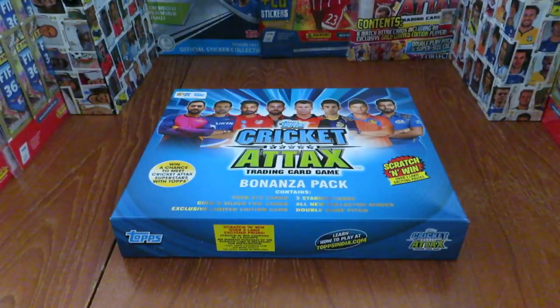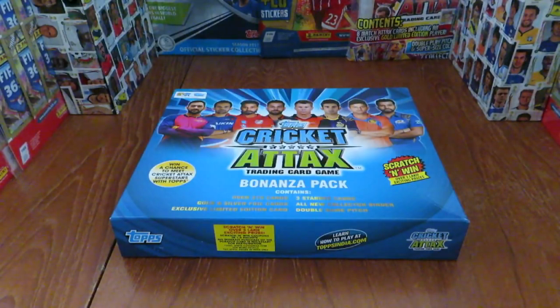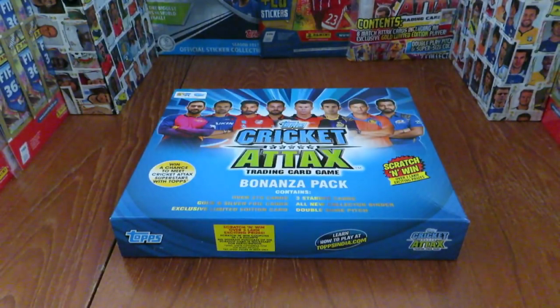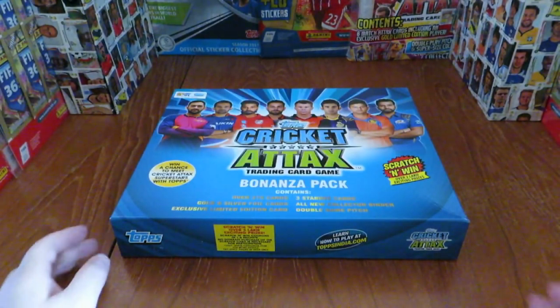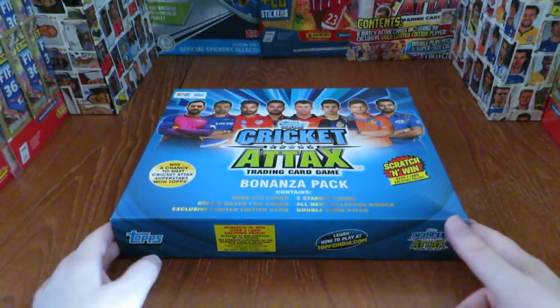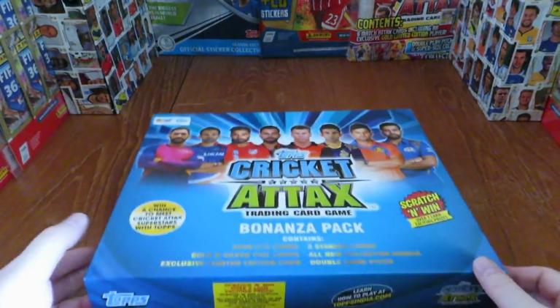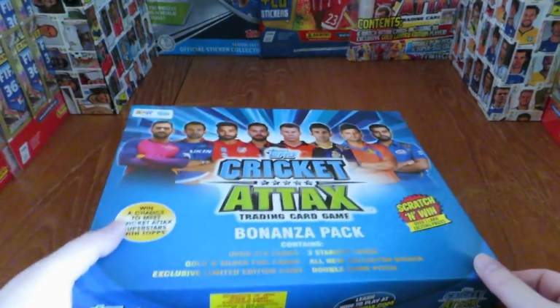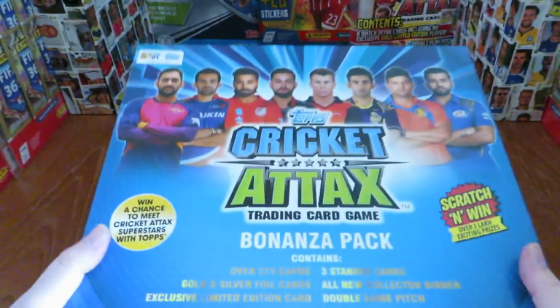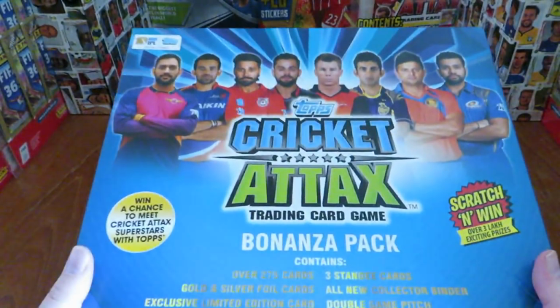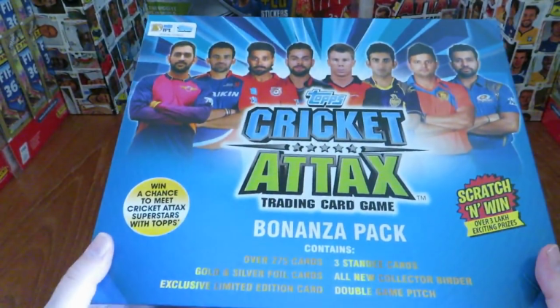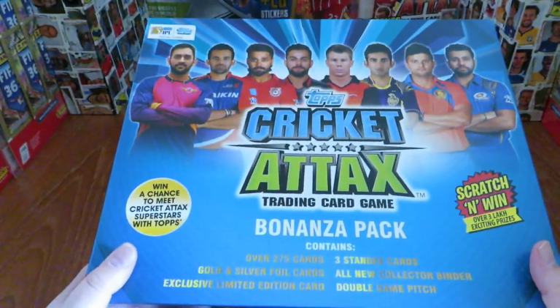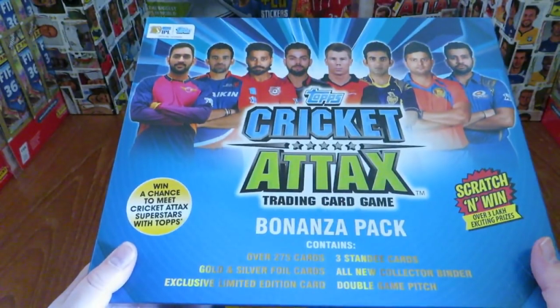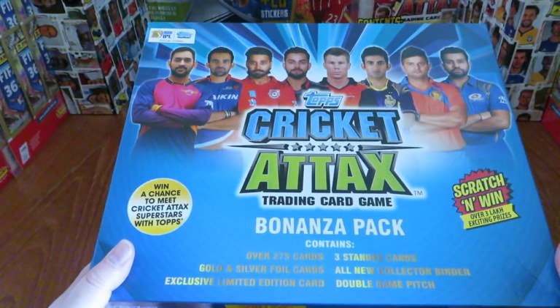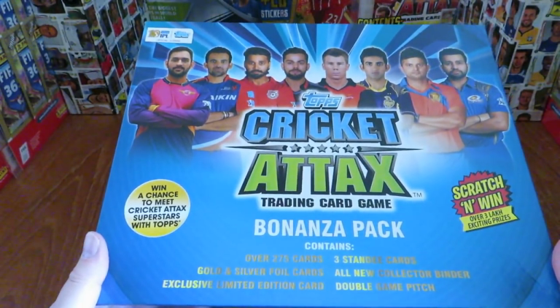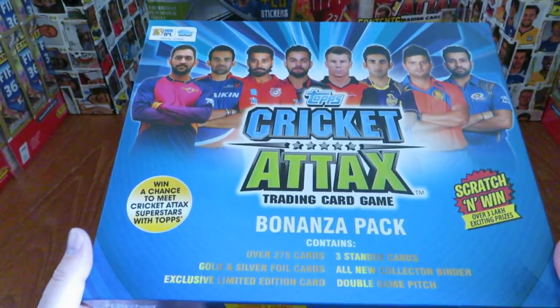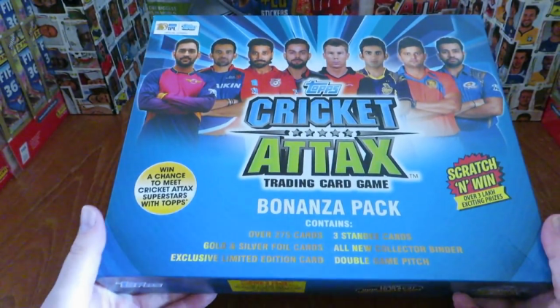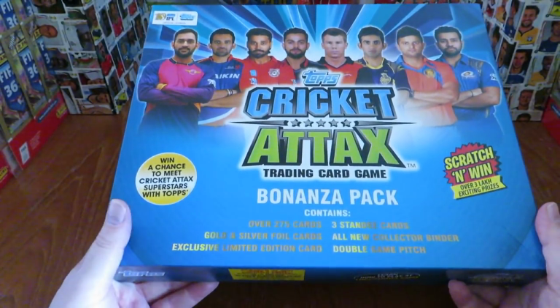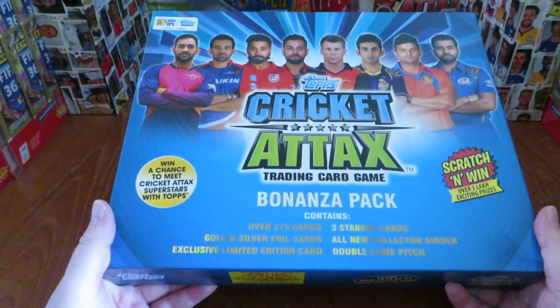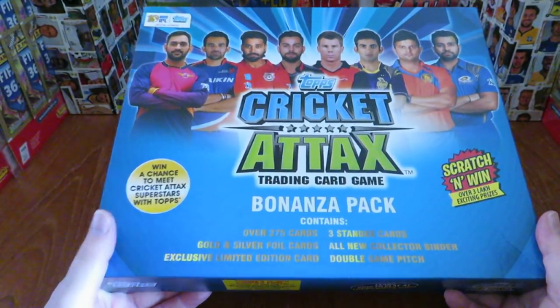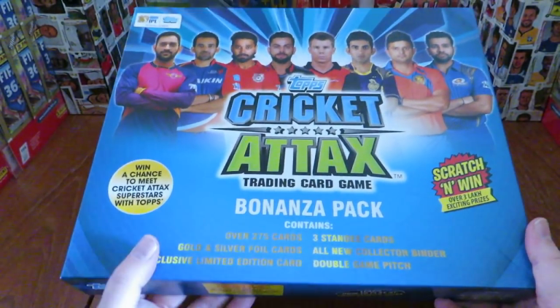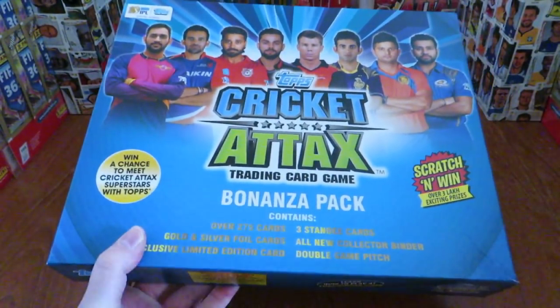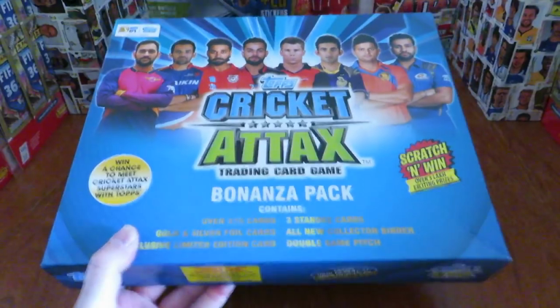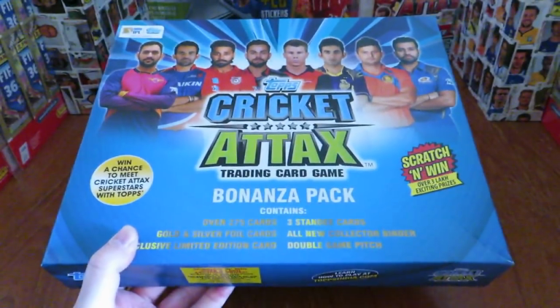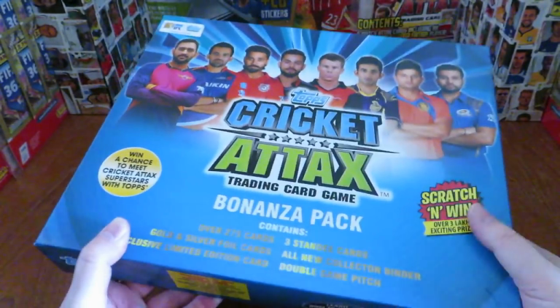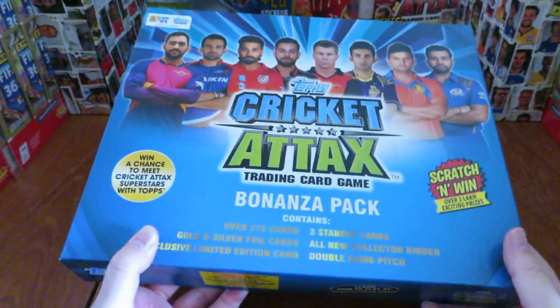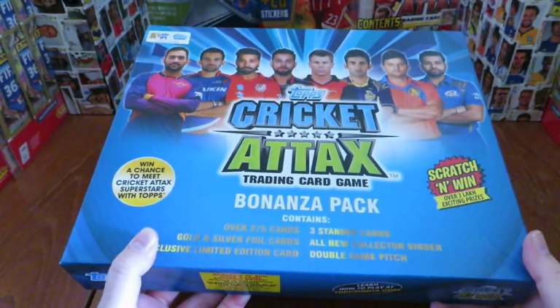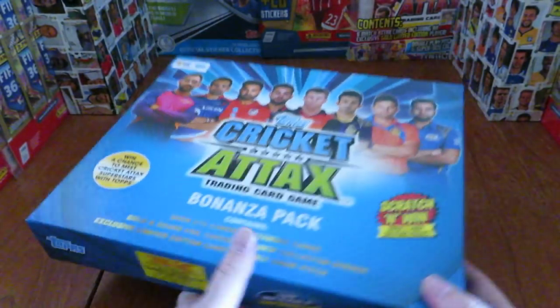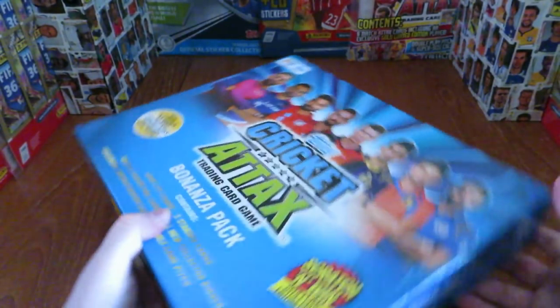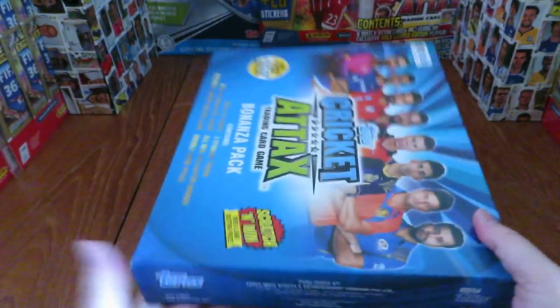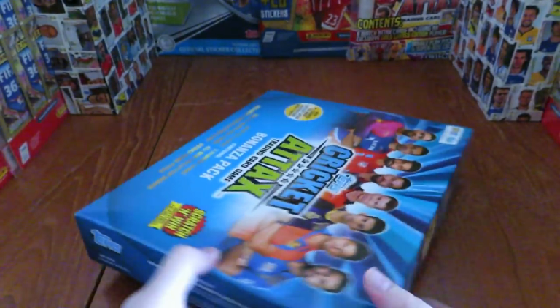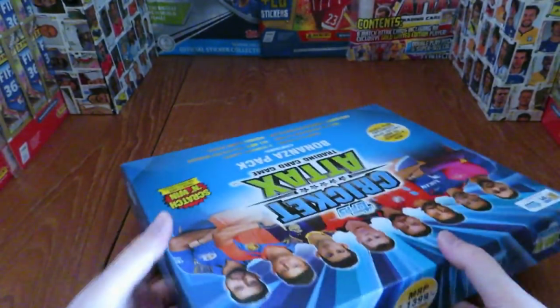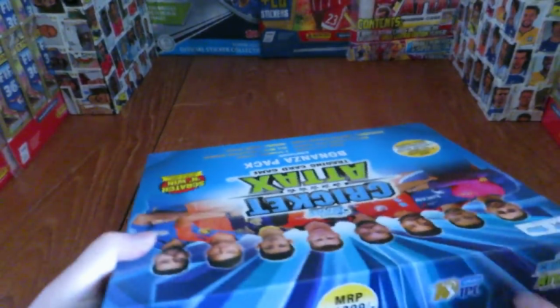Hi guys, Football Cards and Stickers here and welcome back to the channel. Topps Cricket Attacks. As you see, I would start off with saying it's better late than never - filming this a year after release.